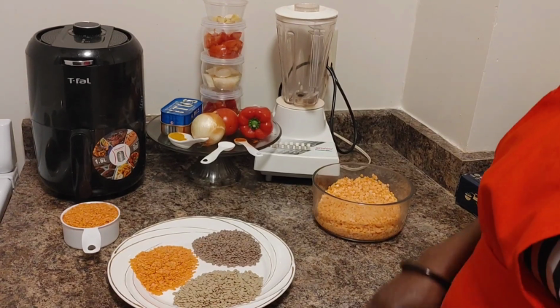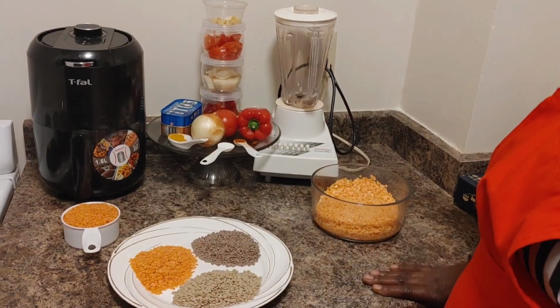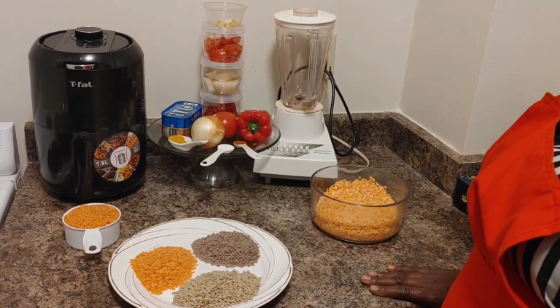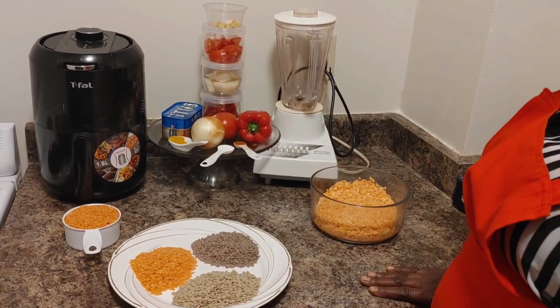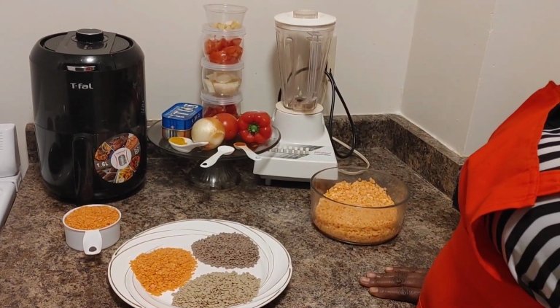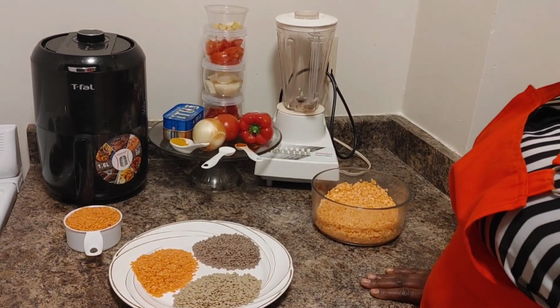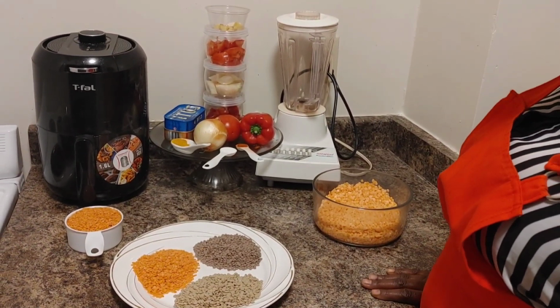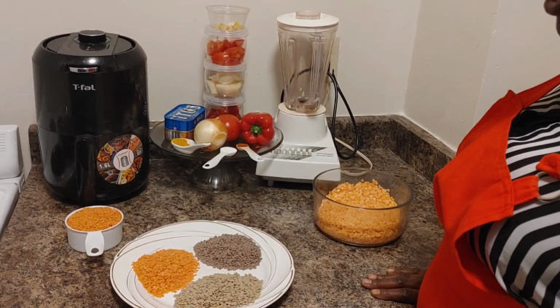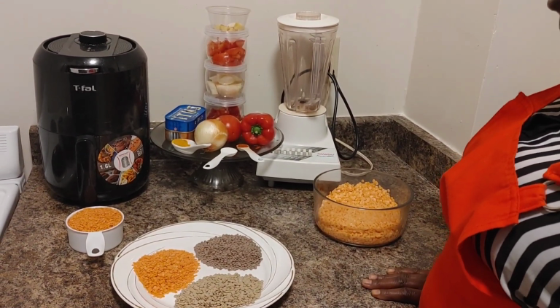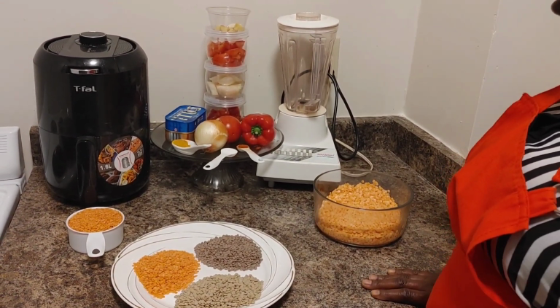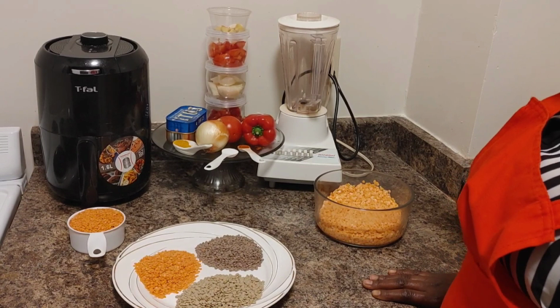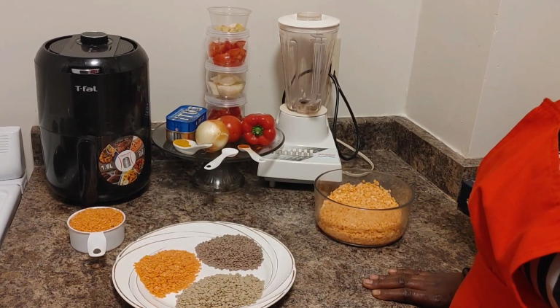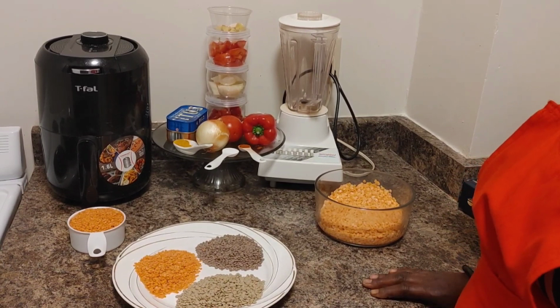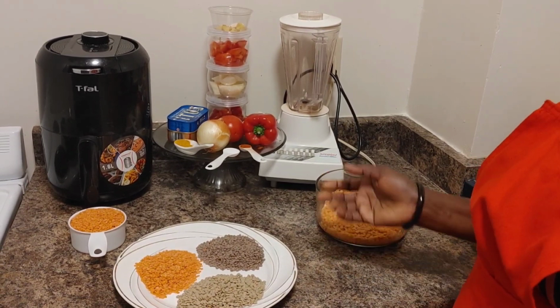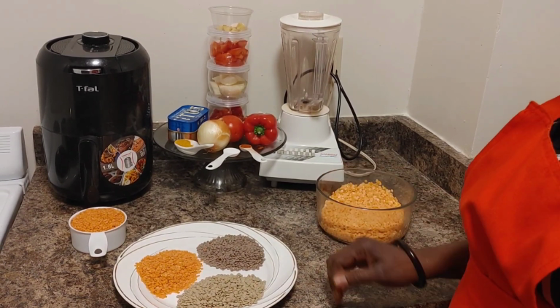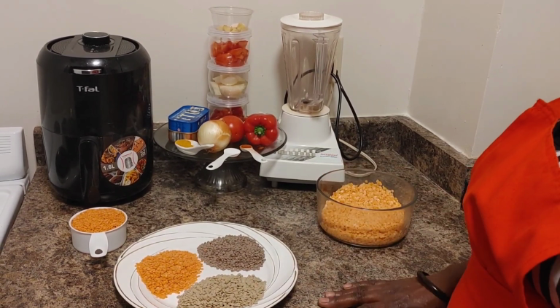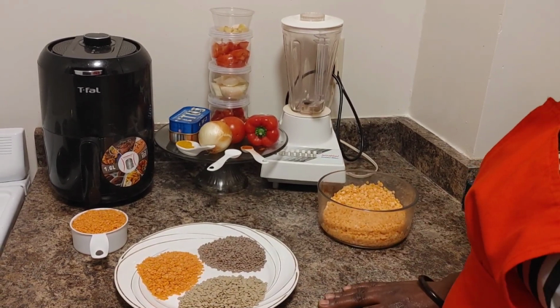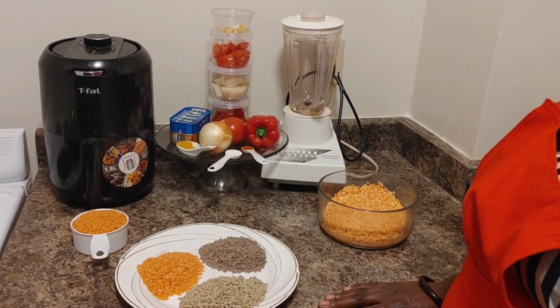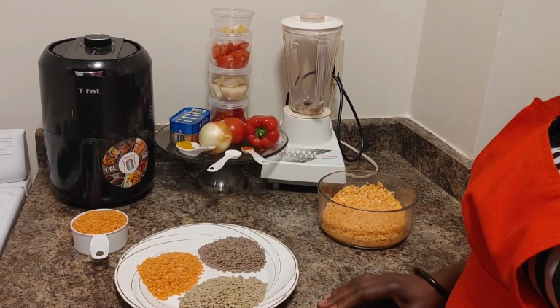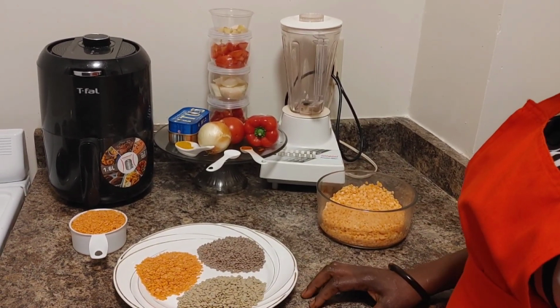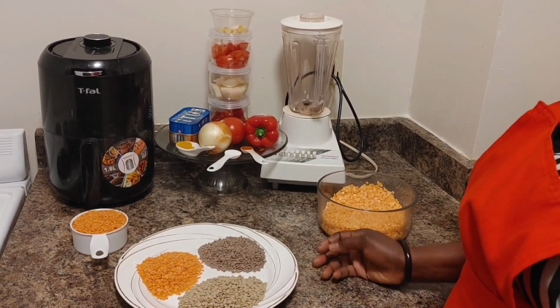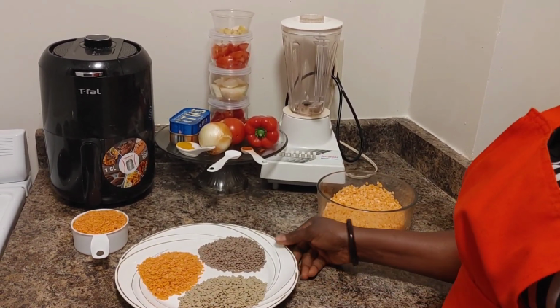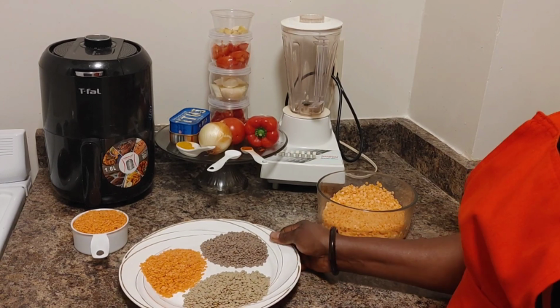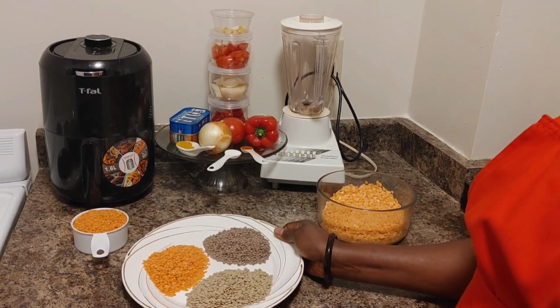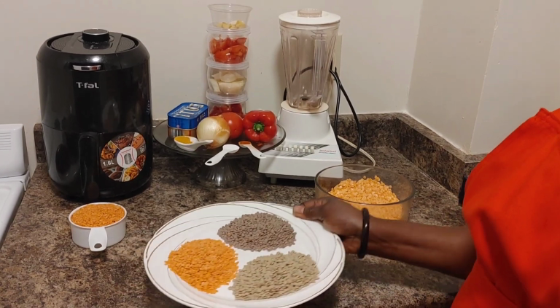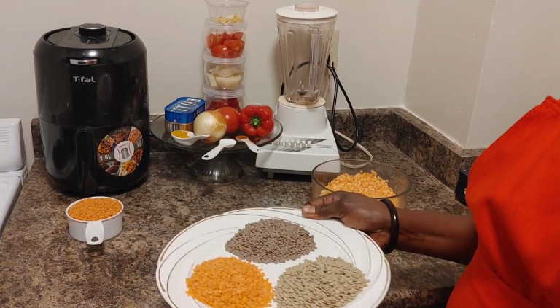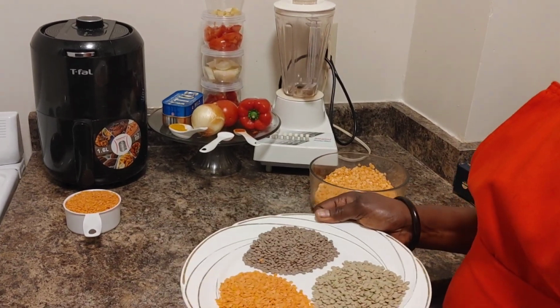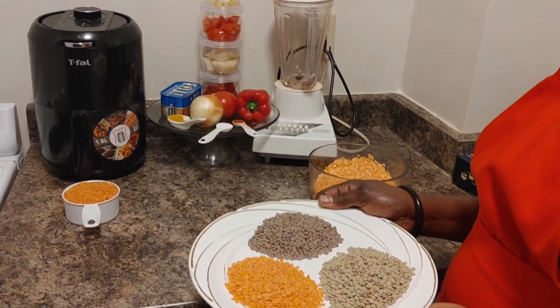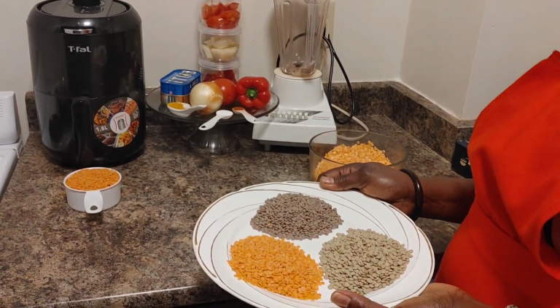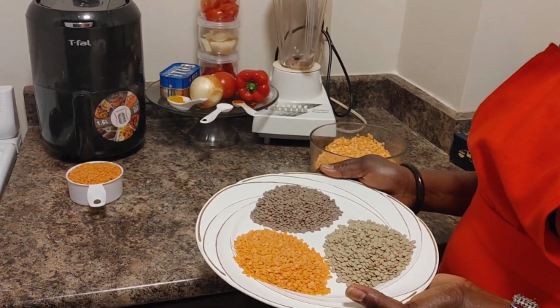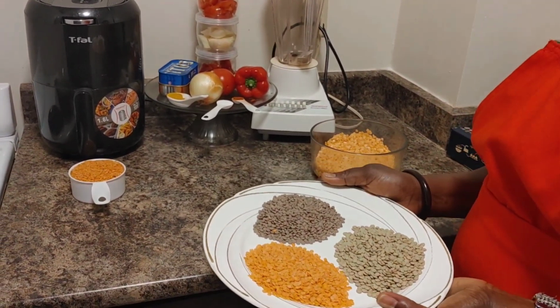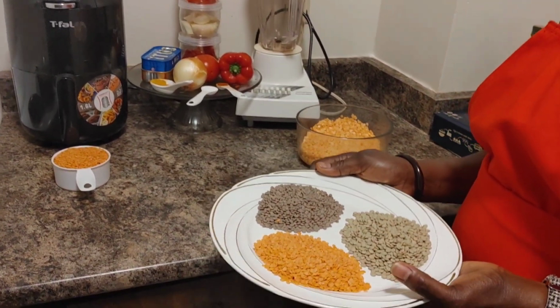Welcome viewer to my channel. My name is Faith Elouar and I'm here to present to you lentil akara. In my first video I told you about the health benefits of lentils.